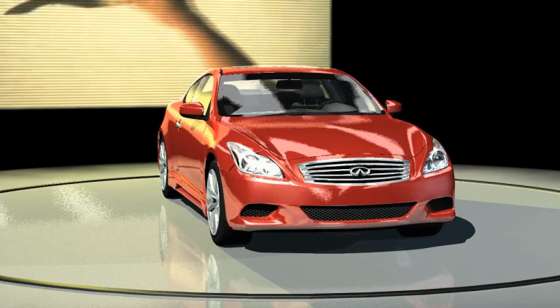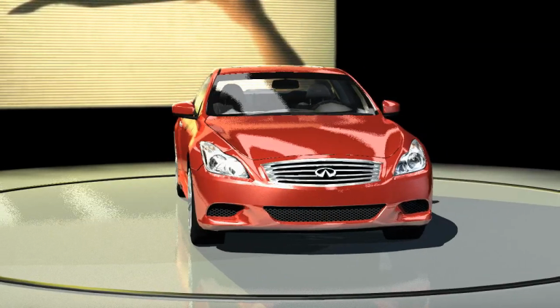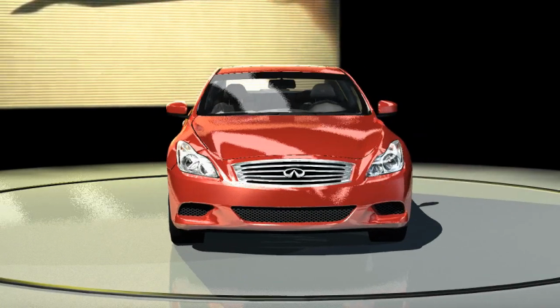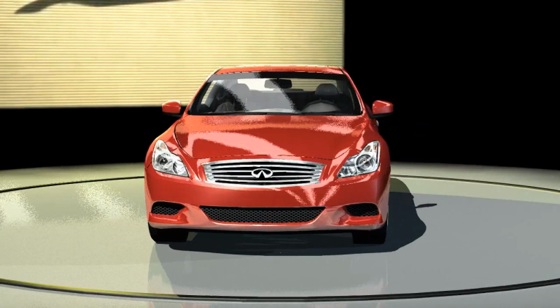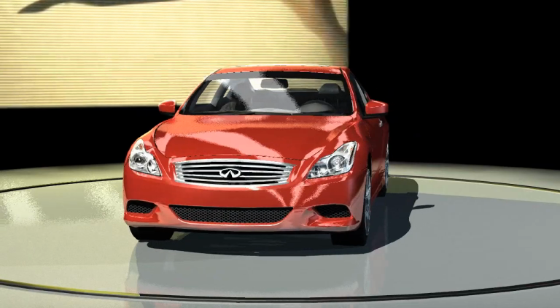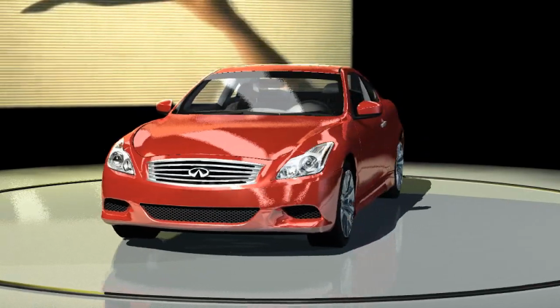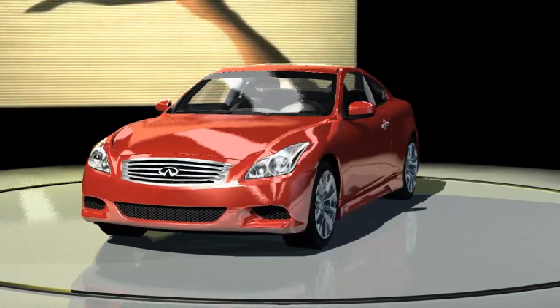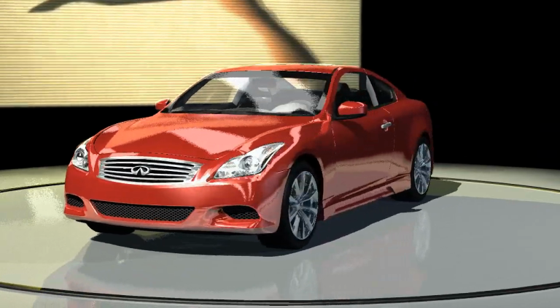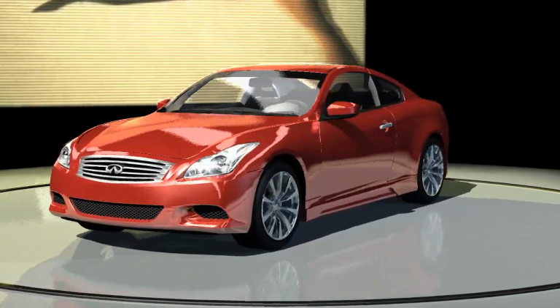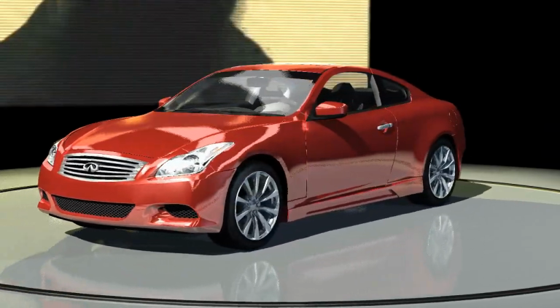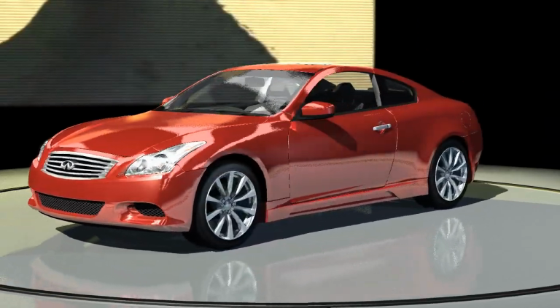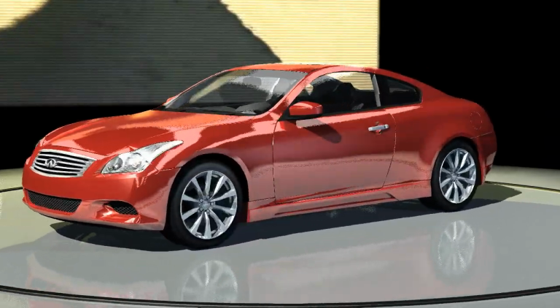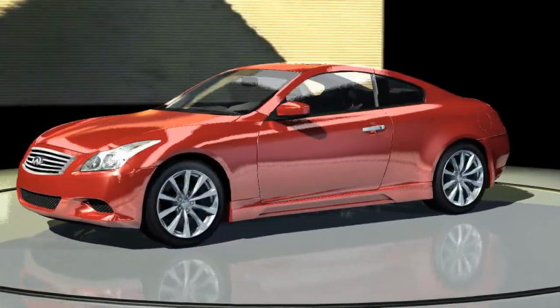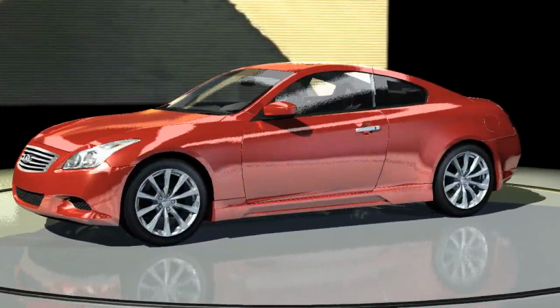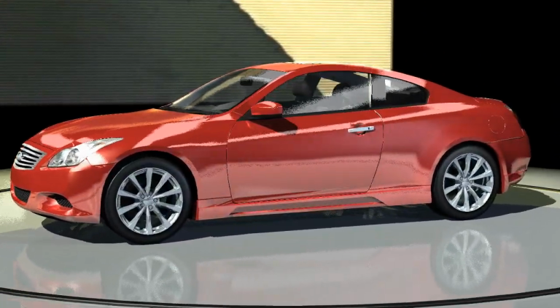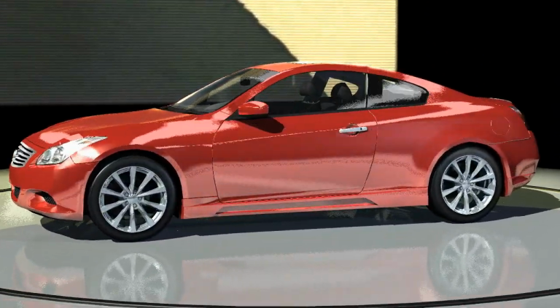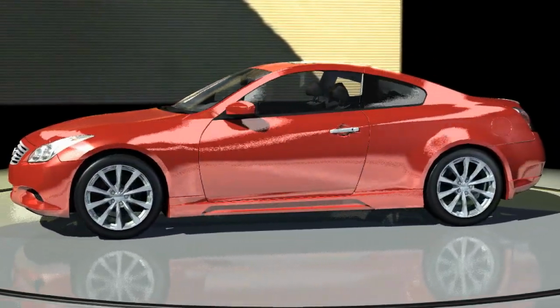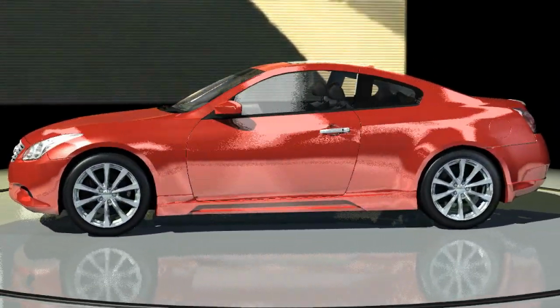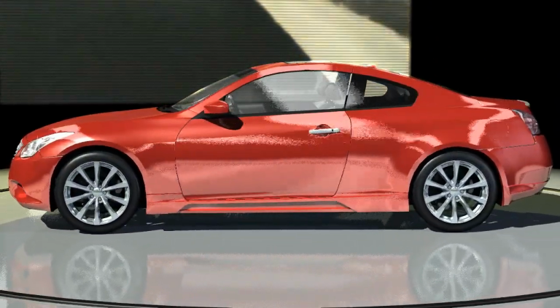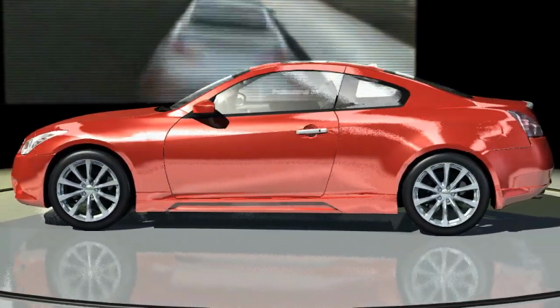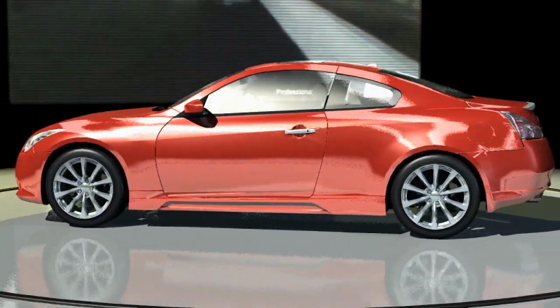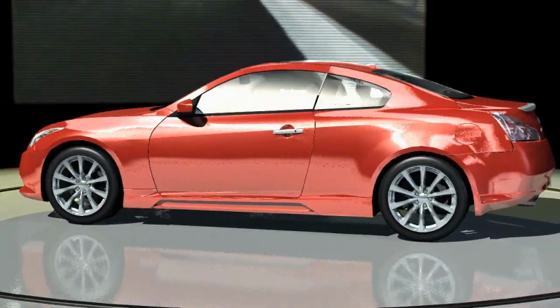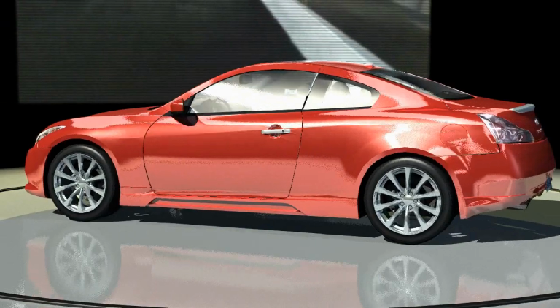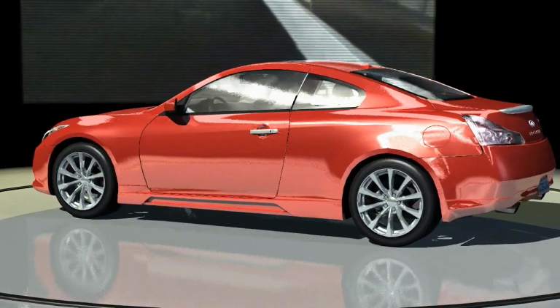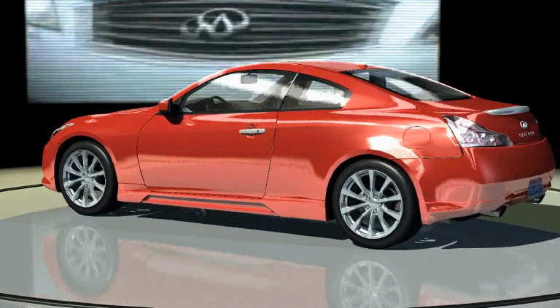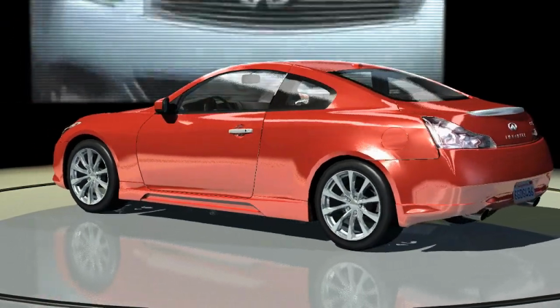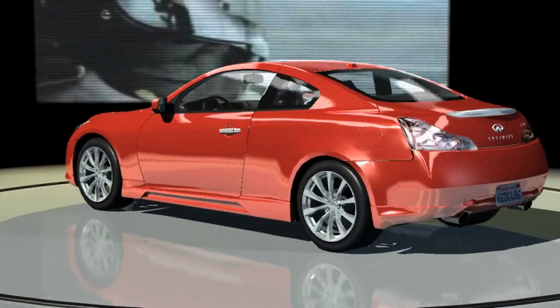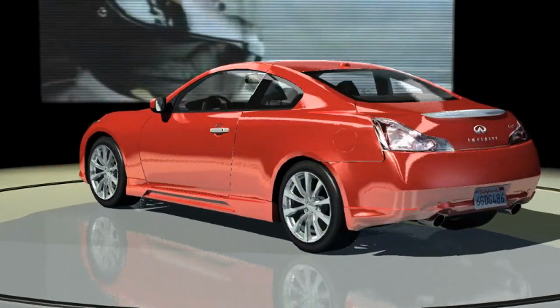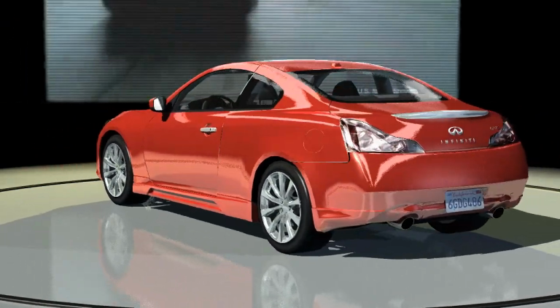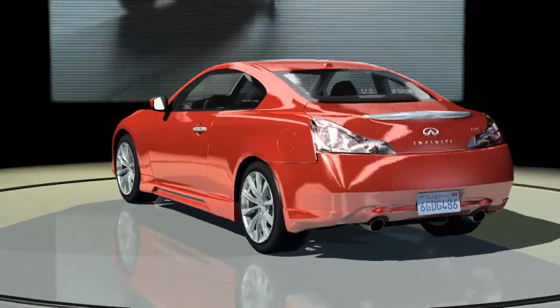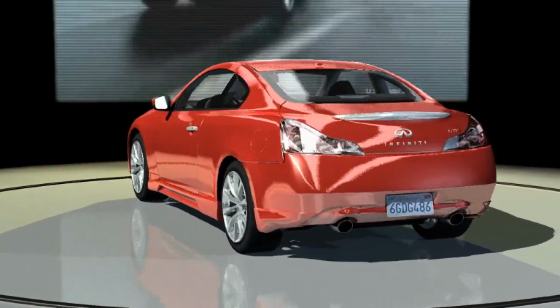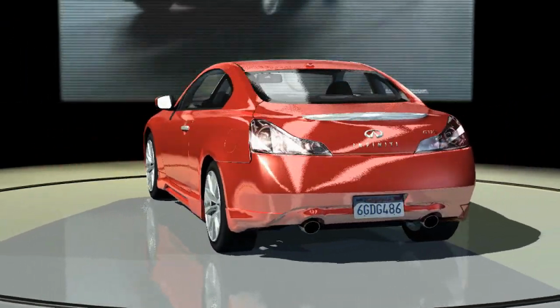The Infiniti G37 featured an upgraded 330 horsepower VQ37 VHR engine. This would be the last two-door to bear the Skyline name.